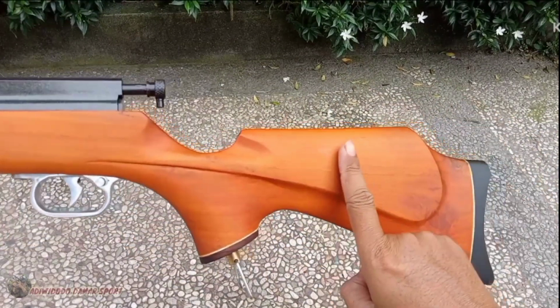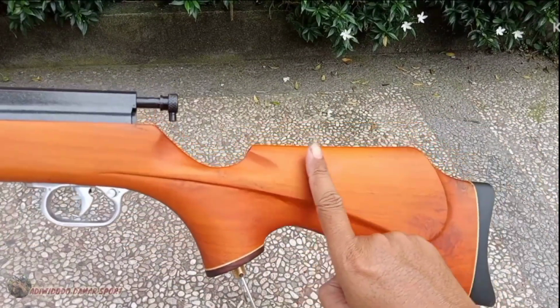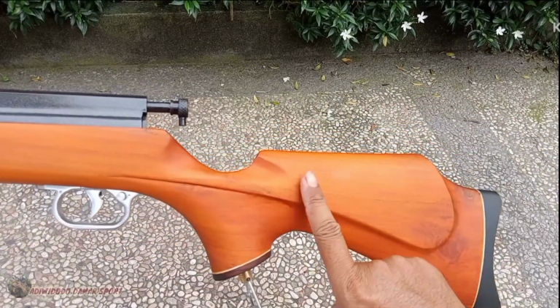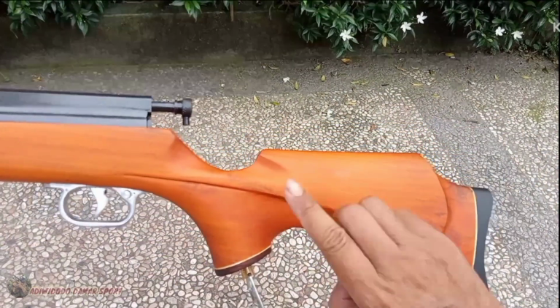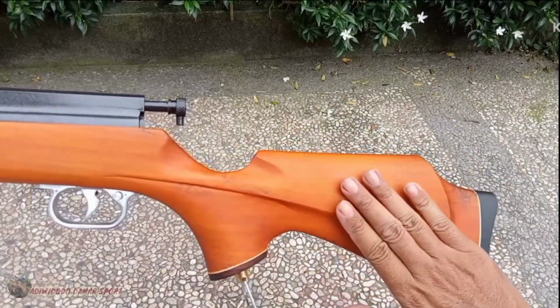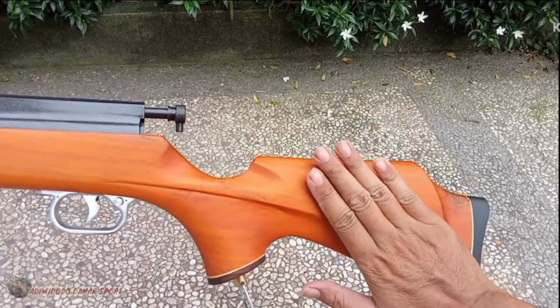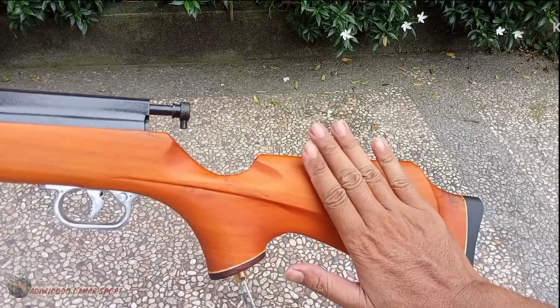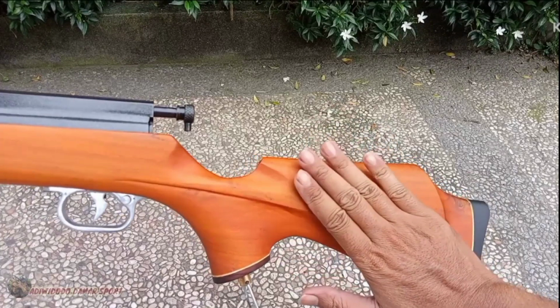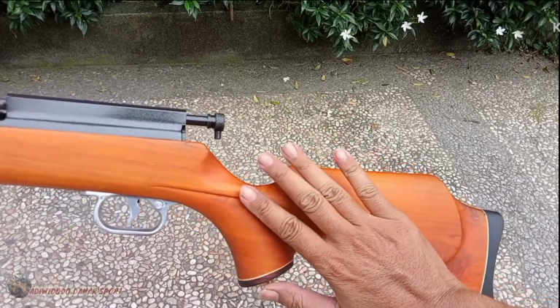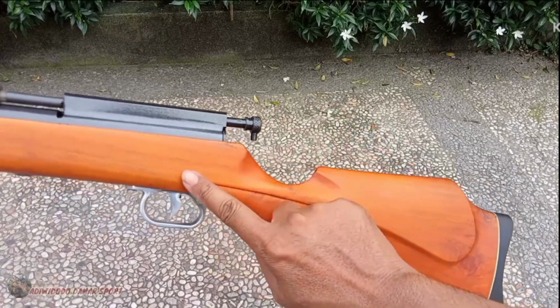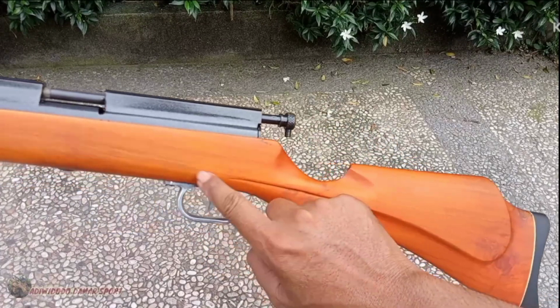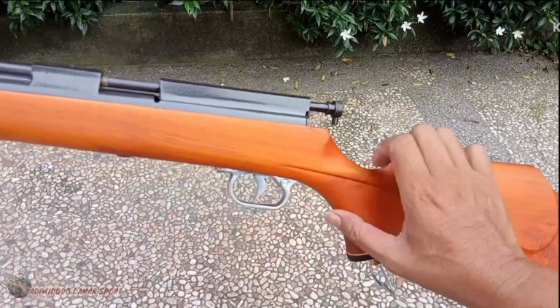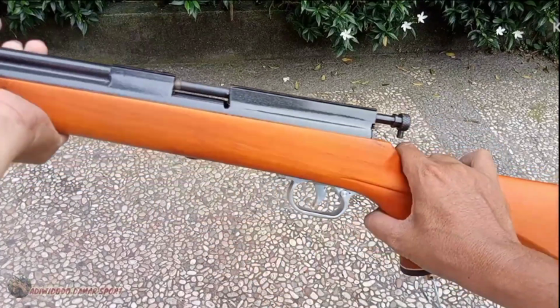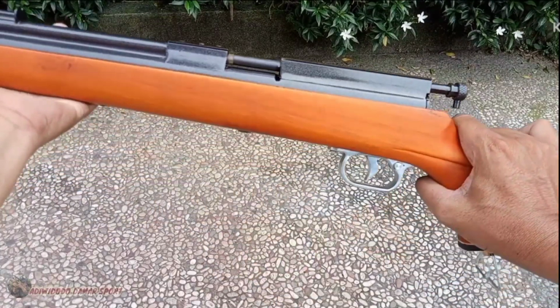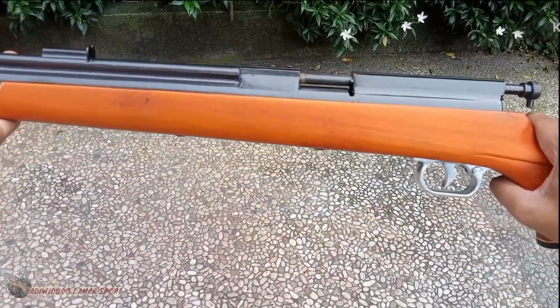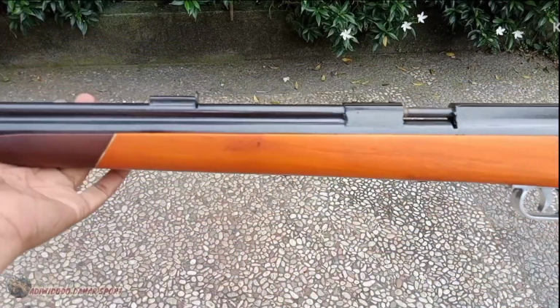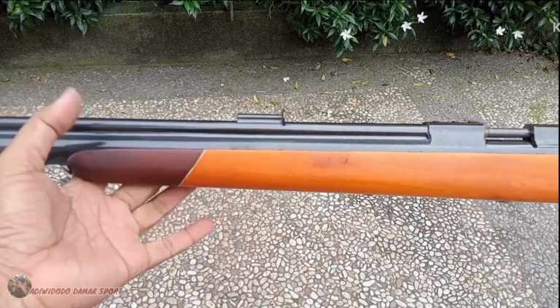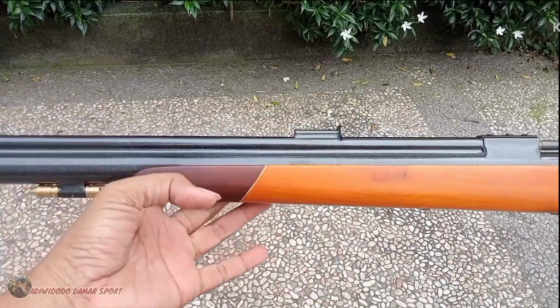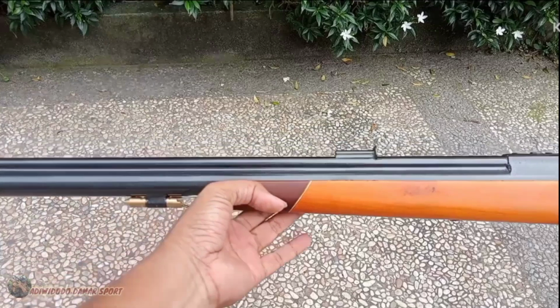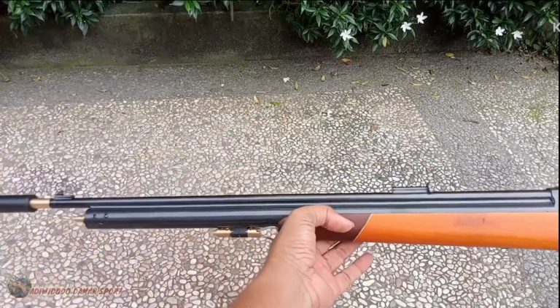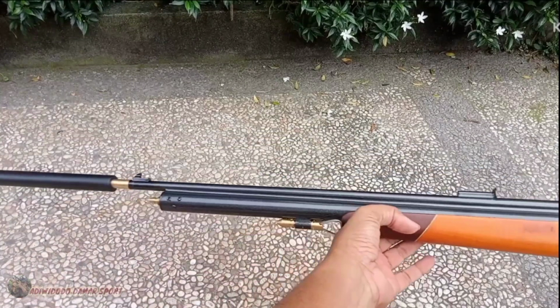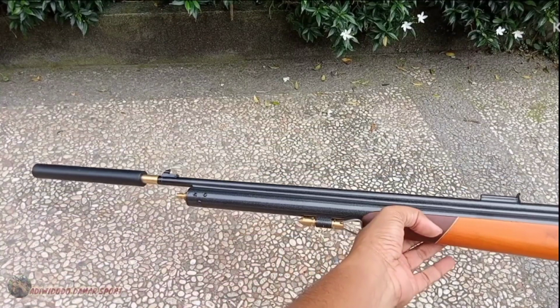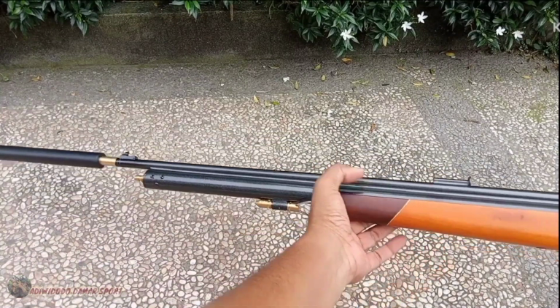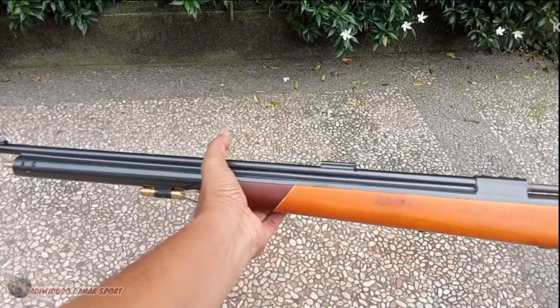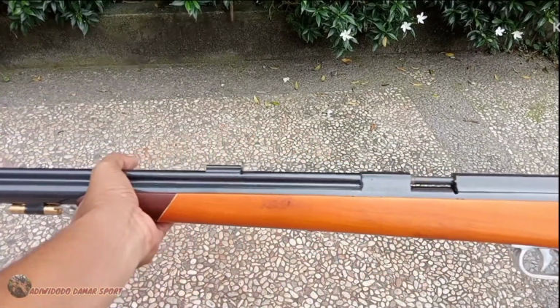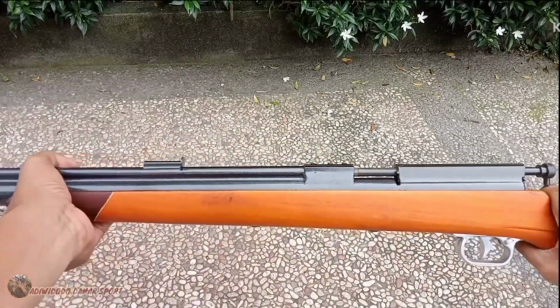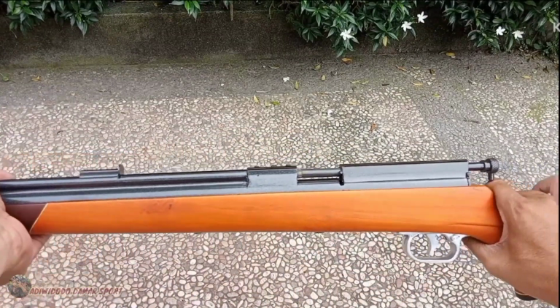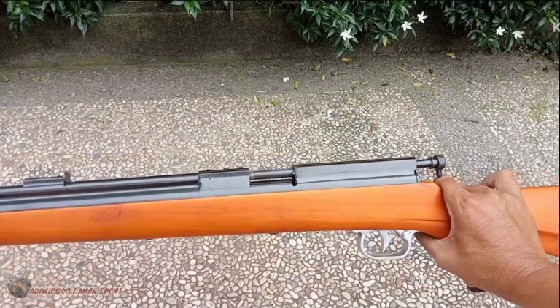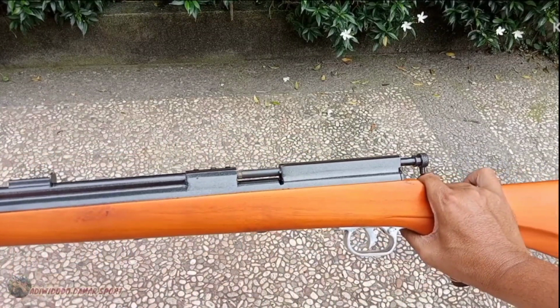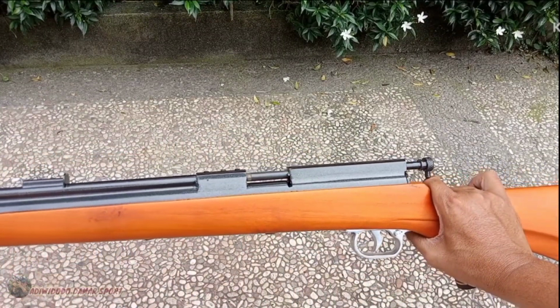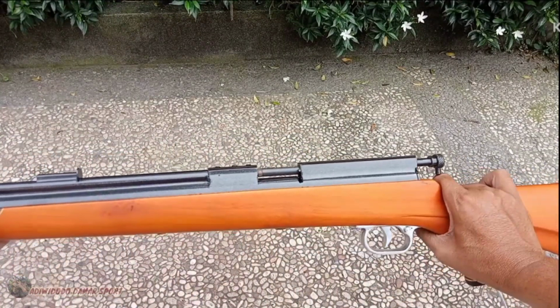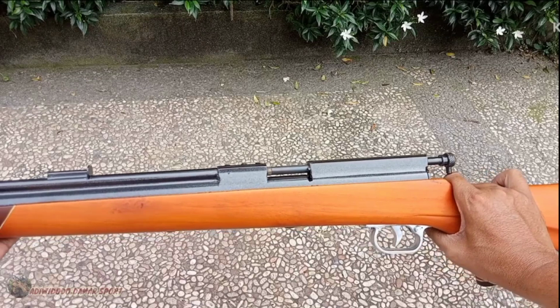Ini ada sandaran pipi teman-teman. Mantap ya model popornya, sangat menyenangkan. Model senapannya juga ringkas, simple, tapi bertenaga.